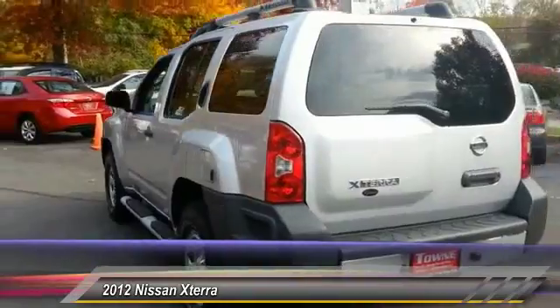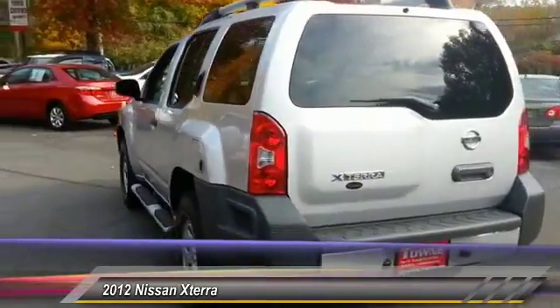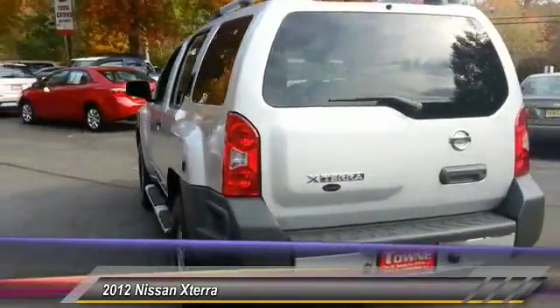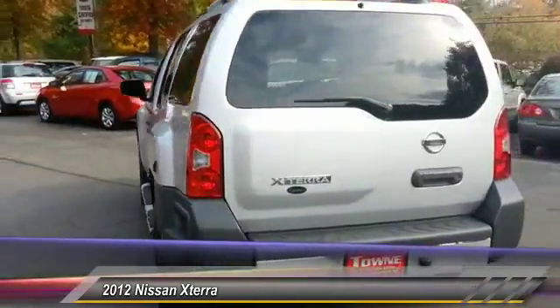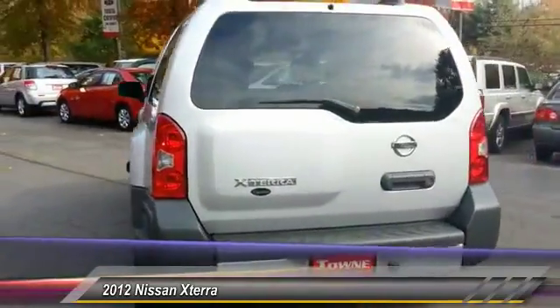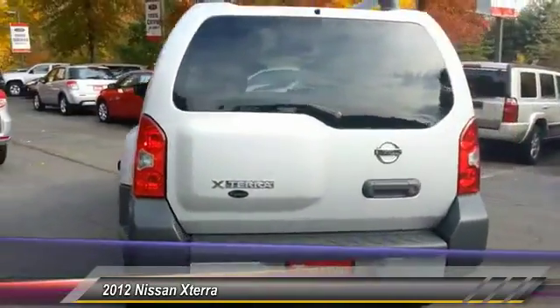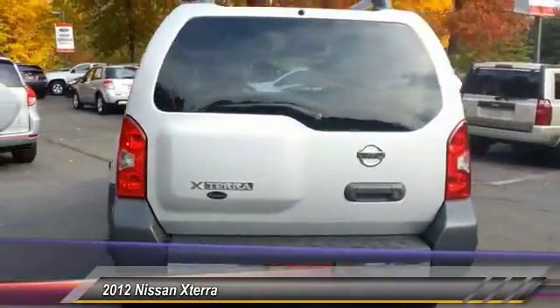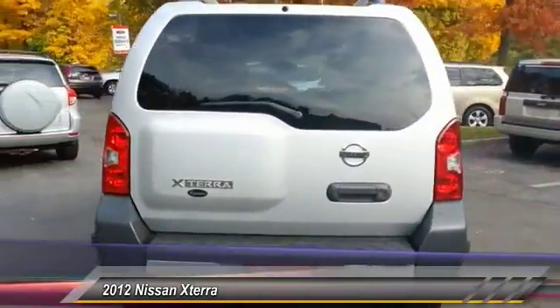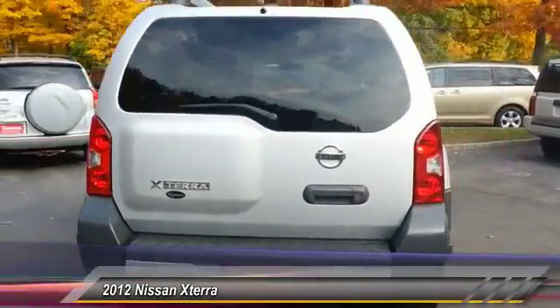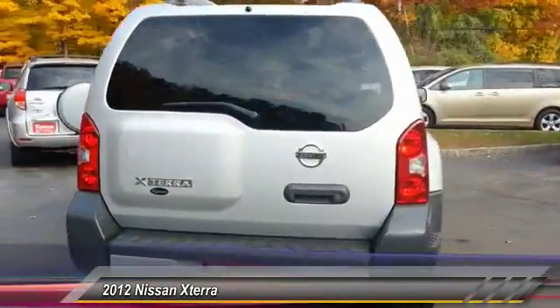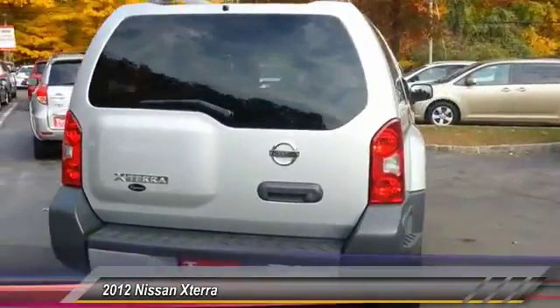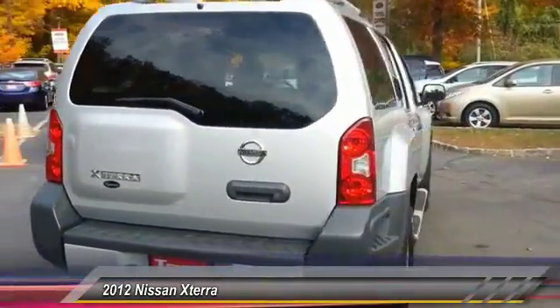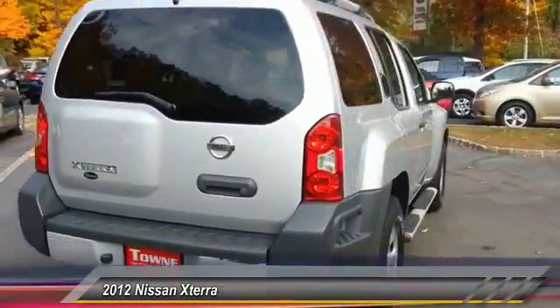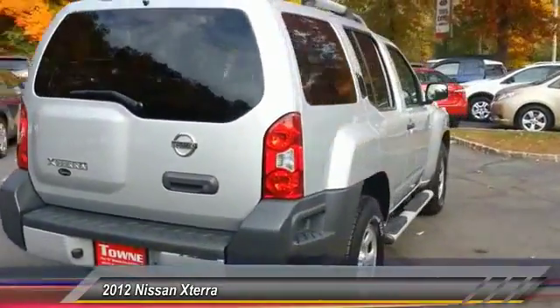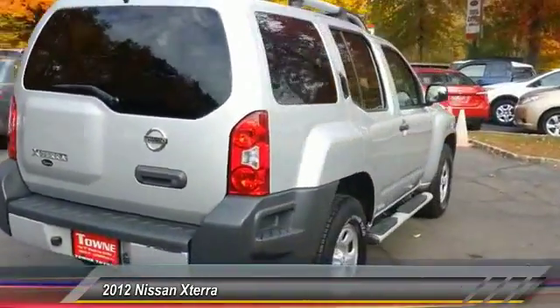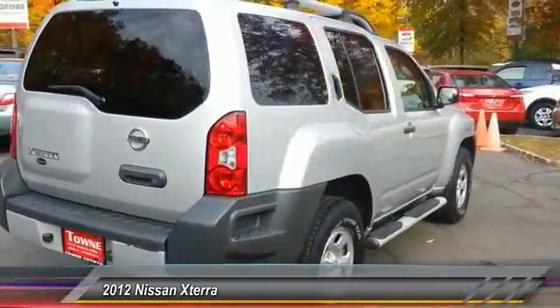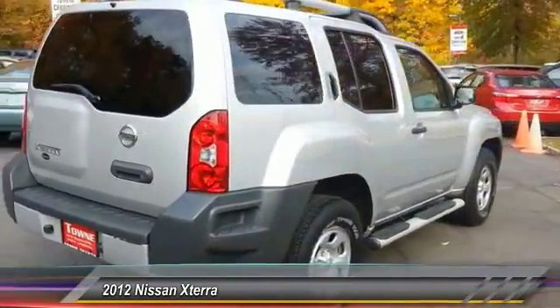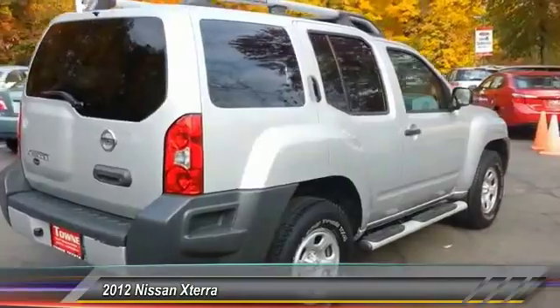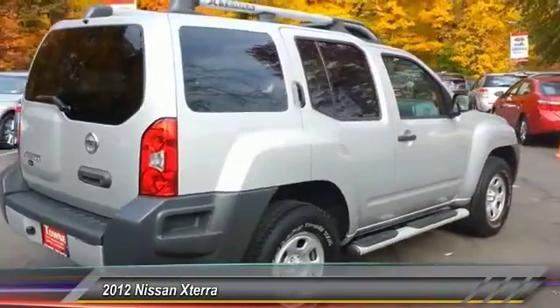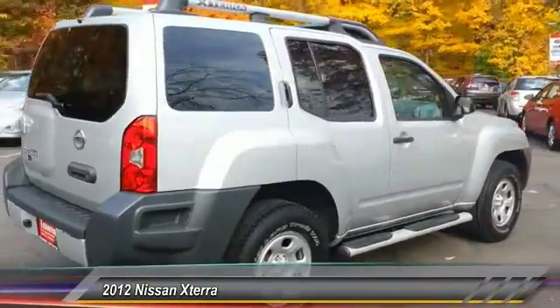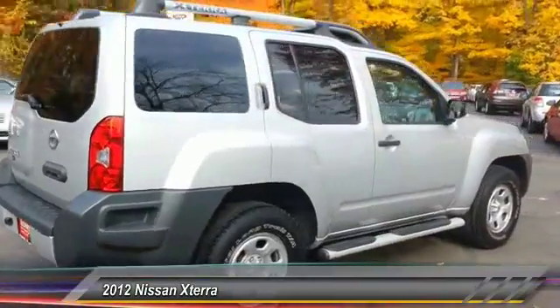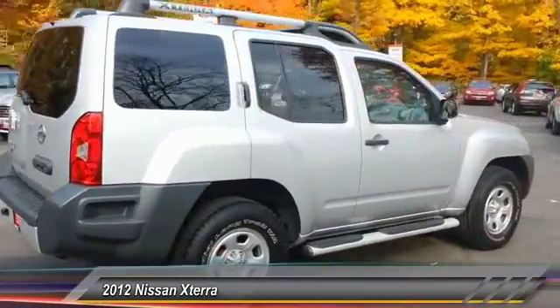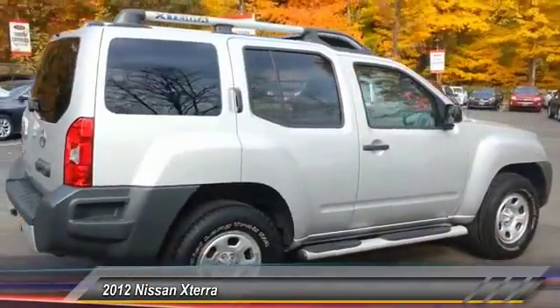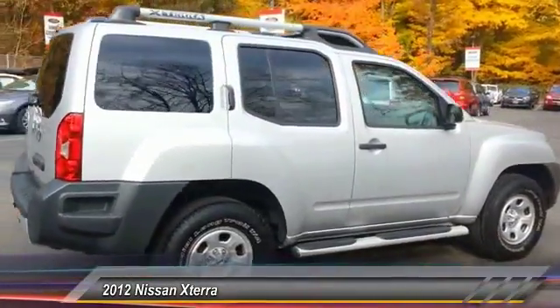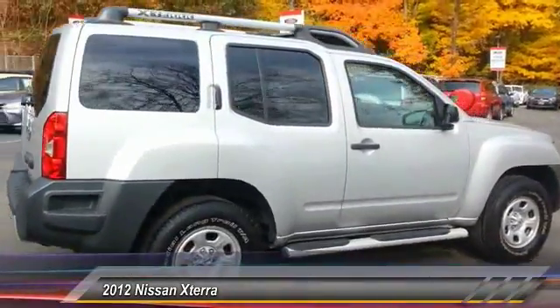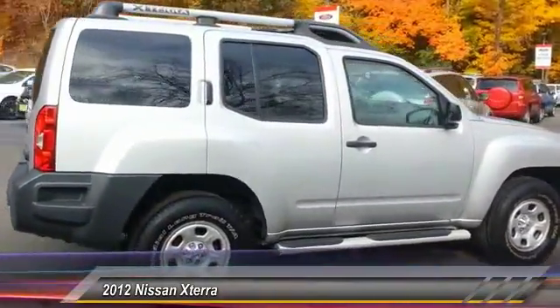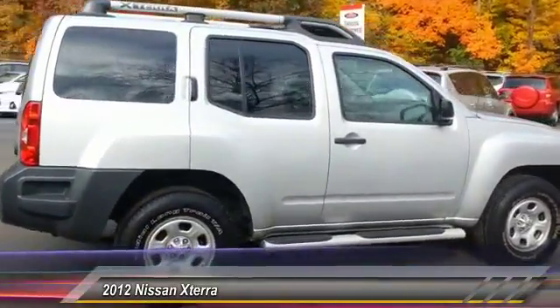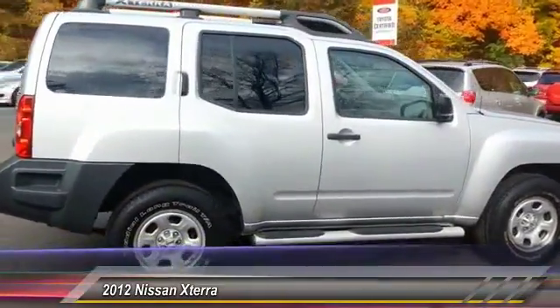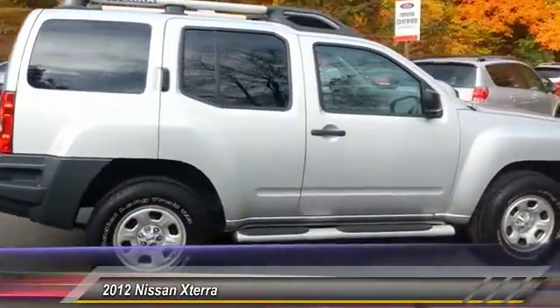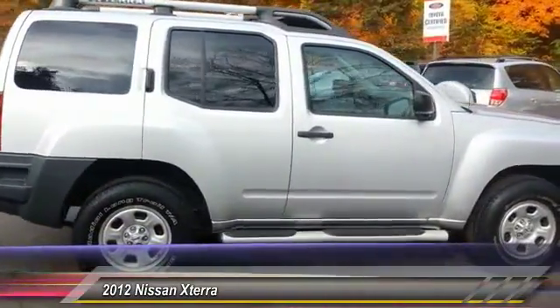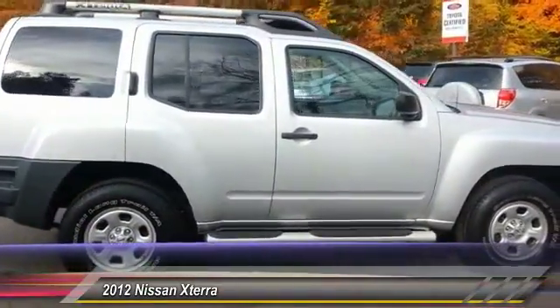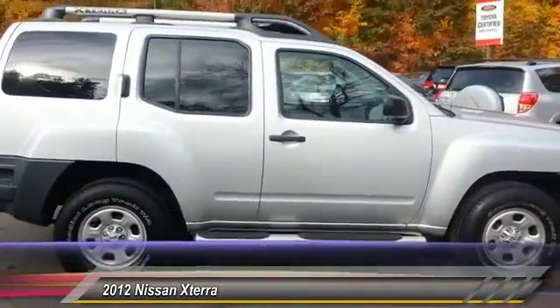This vehicle has less than 35,000 miles. Here are some of this vehicle's great options: stability control, traction control, anti-lock braking system,